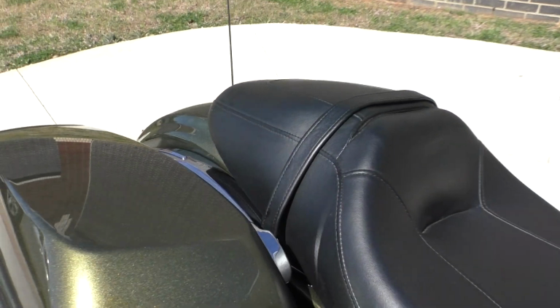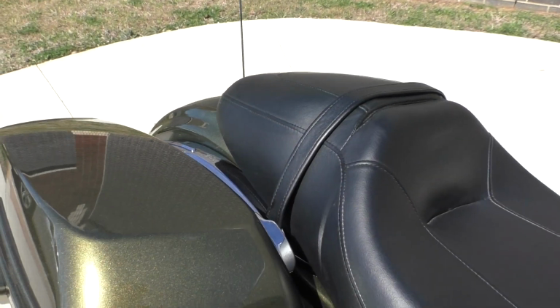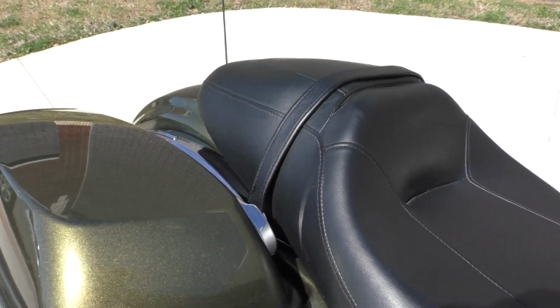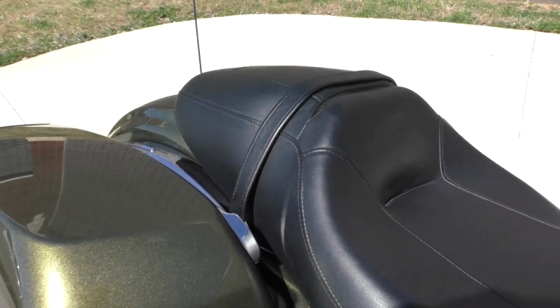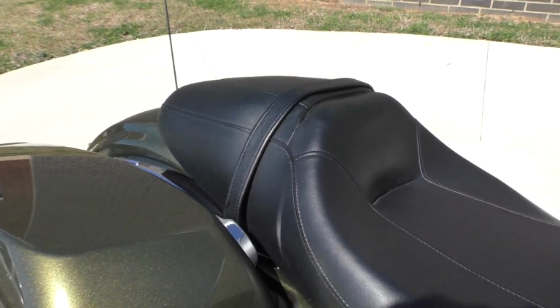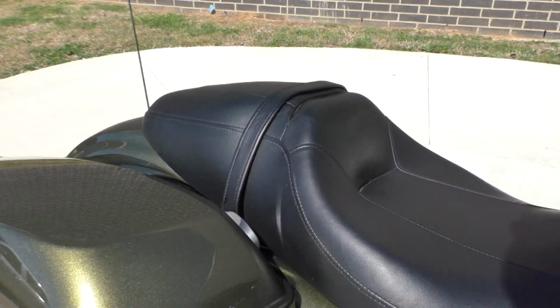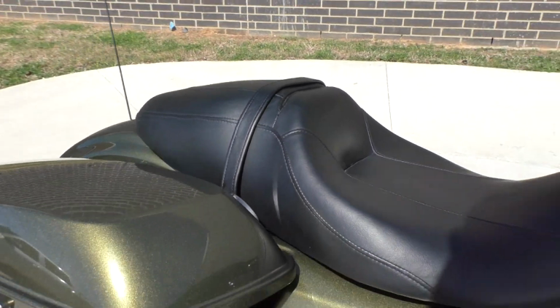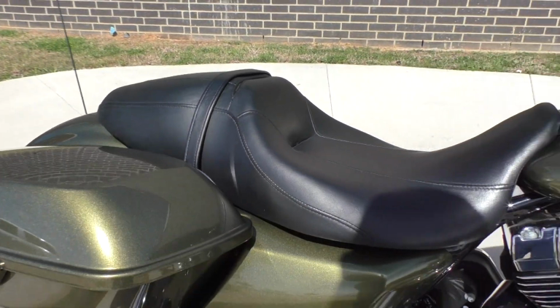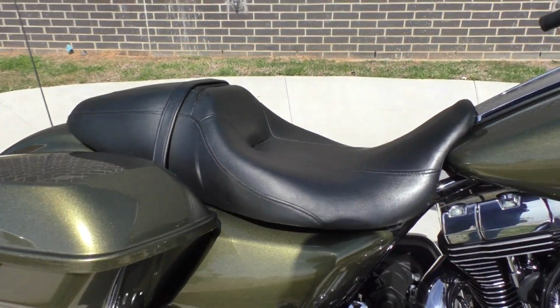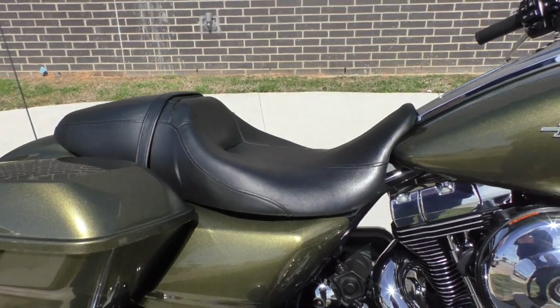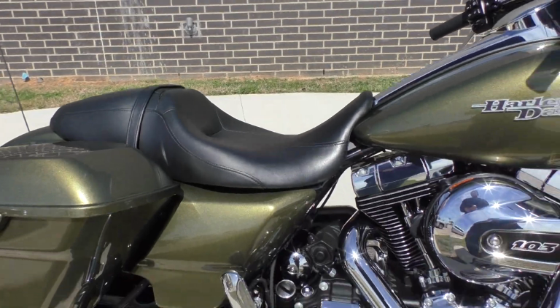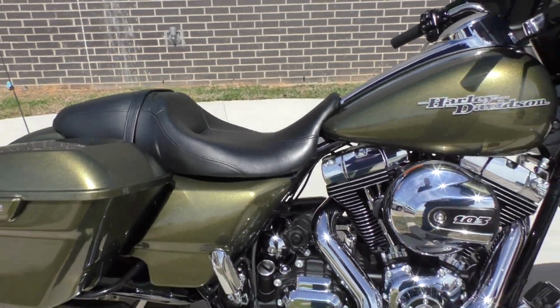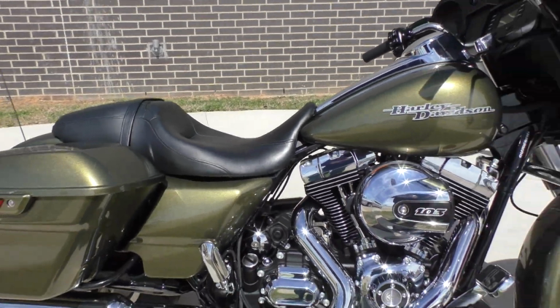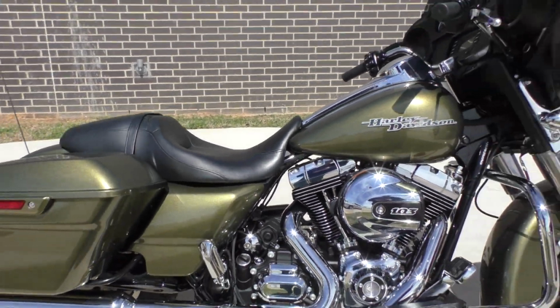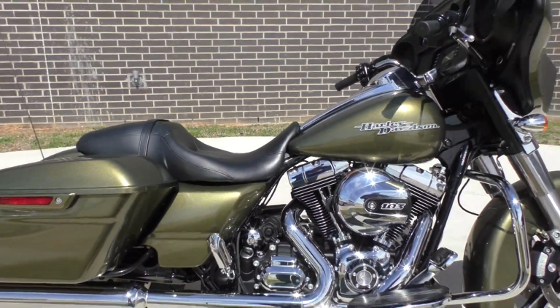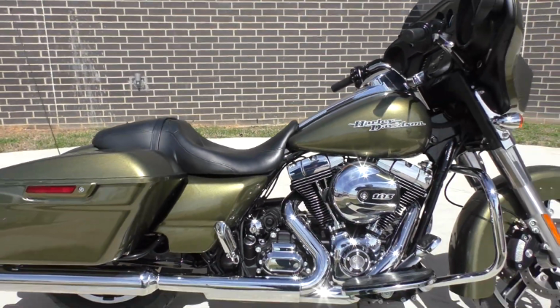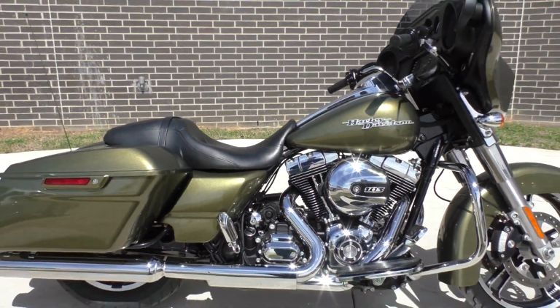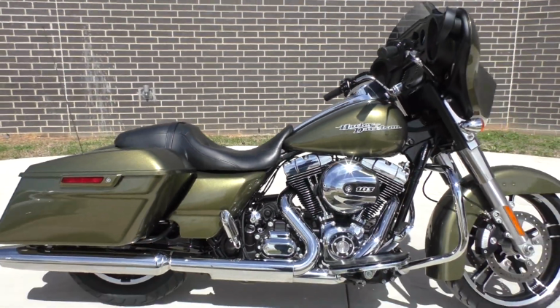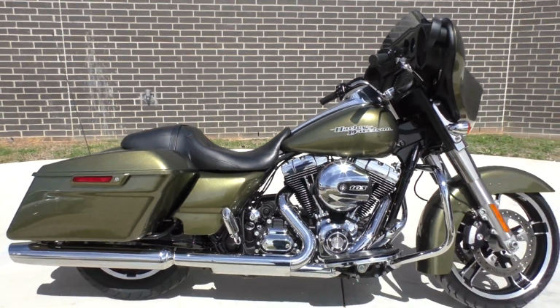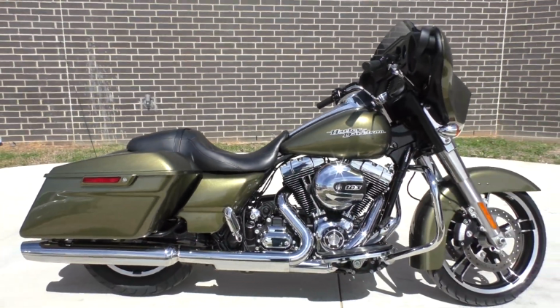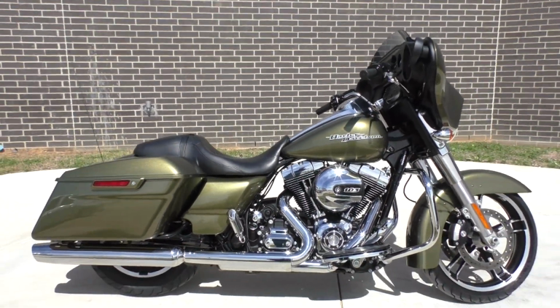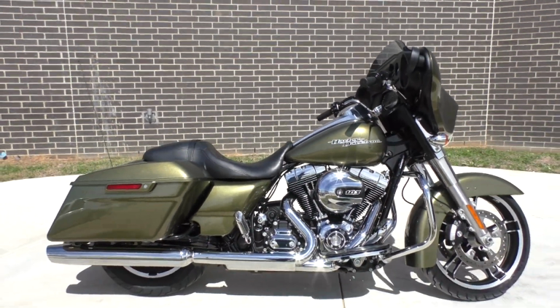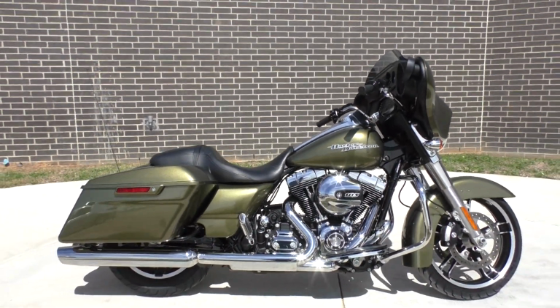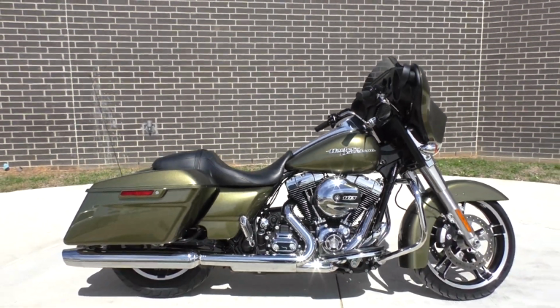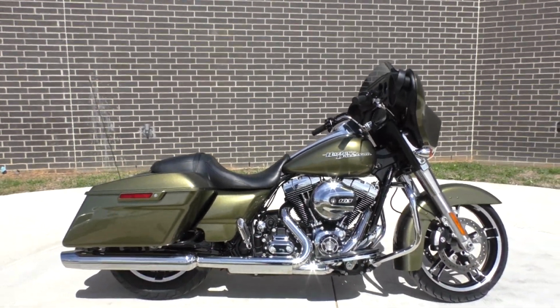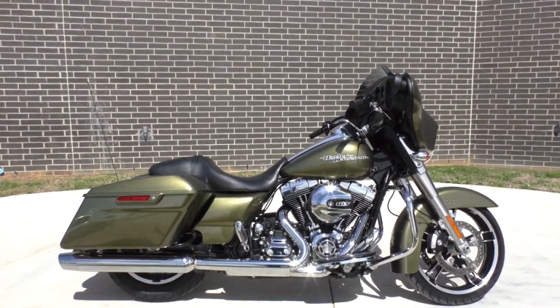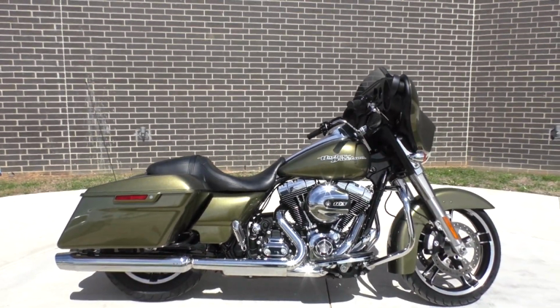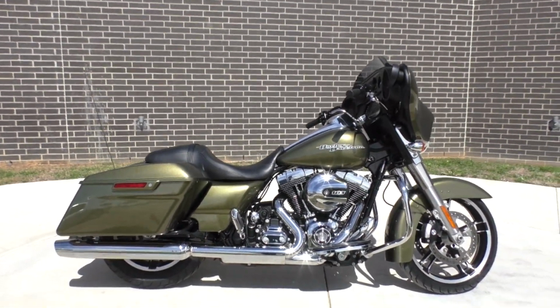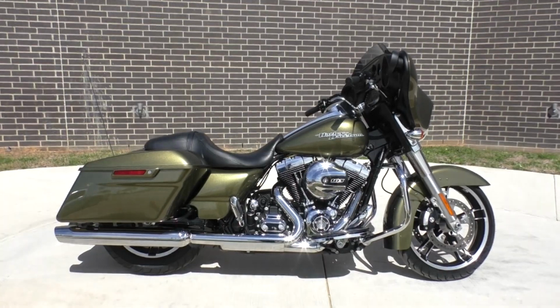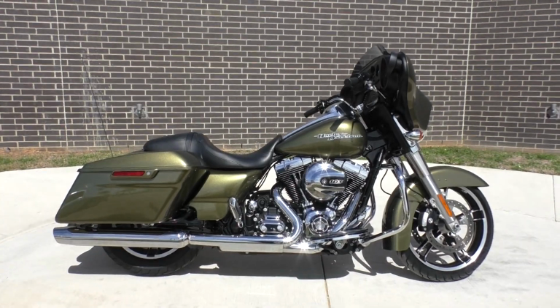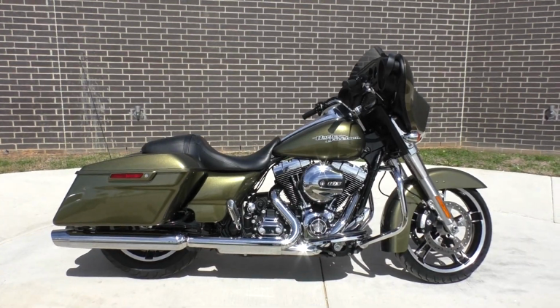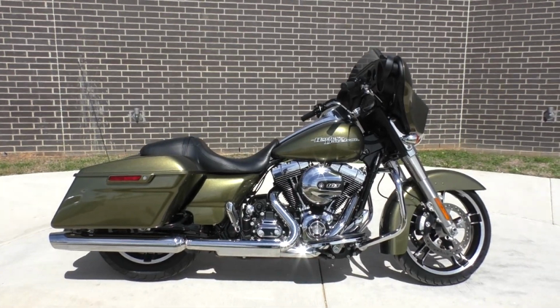Great running bike. No mechanical issues. We've got a full parts and service department. If you want some aftermarket stuff — exhaust, air cleaner, tuner, whatever — we can take care of that.